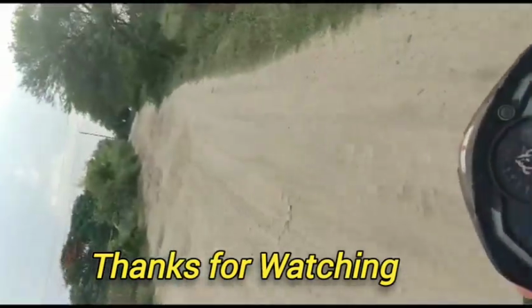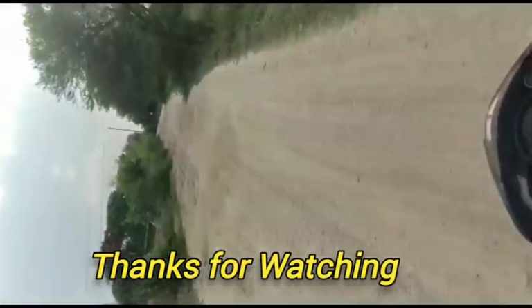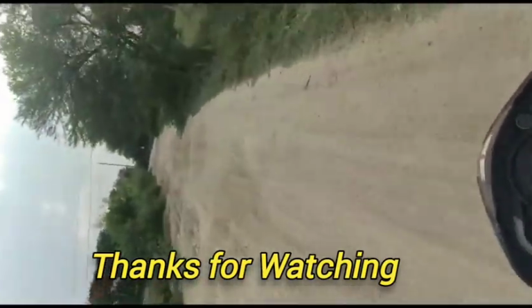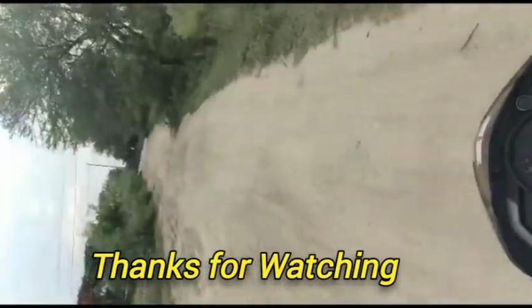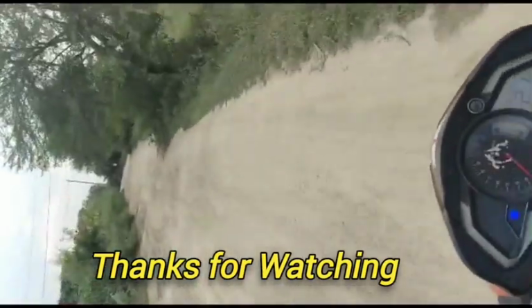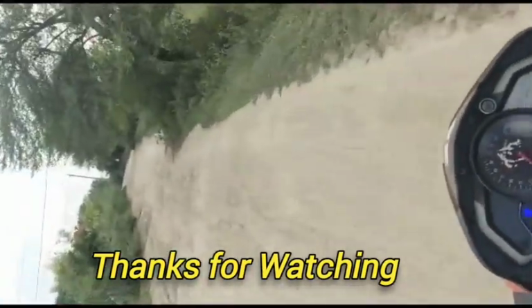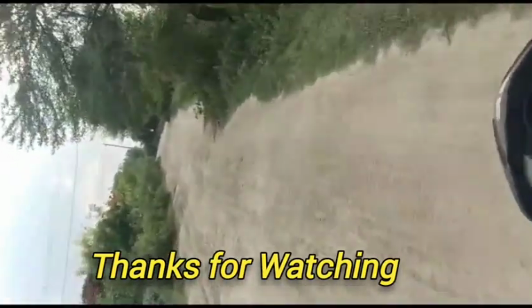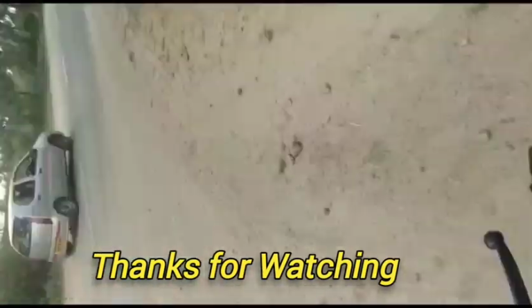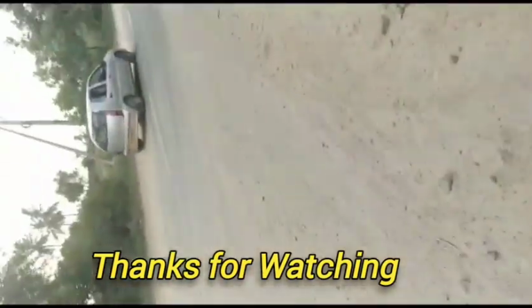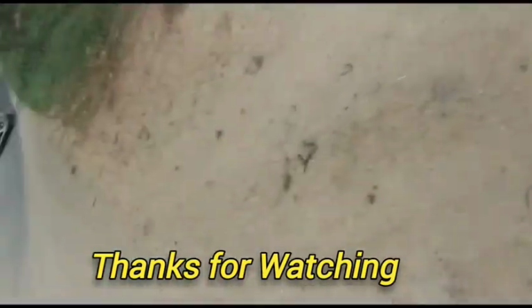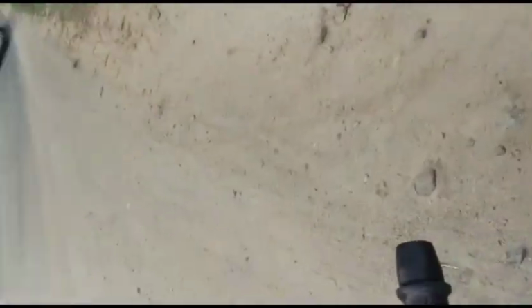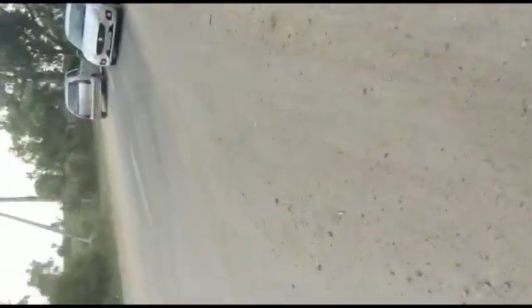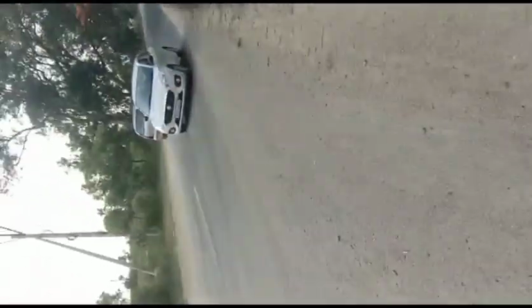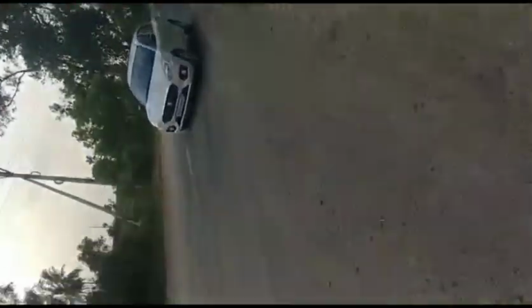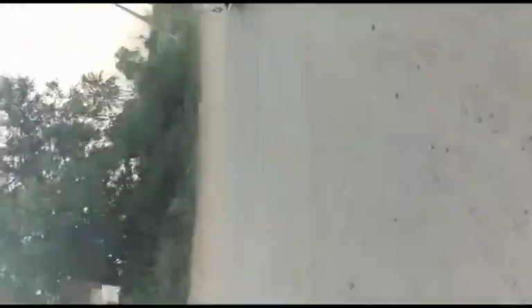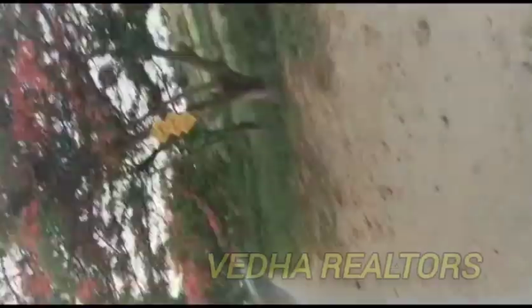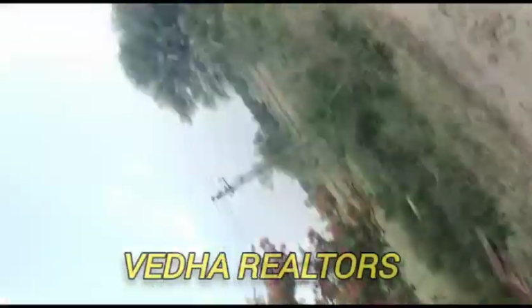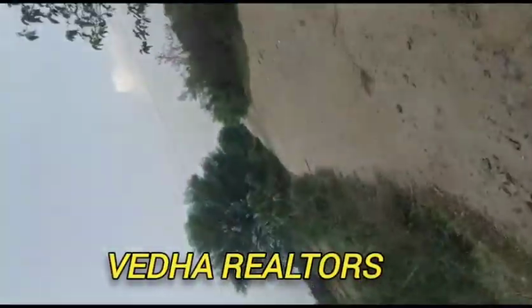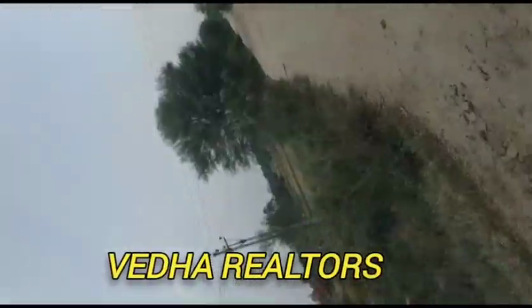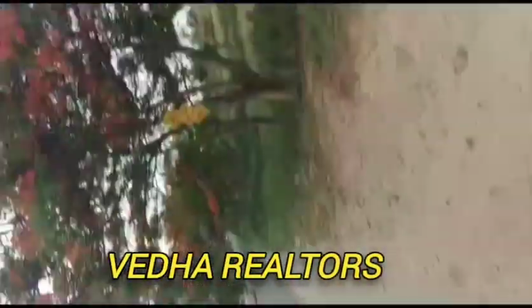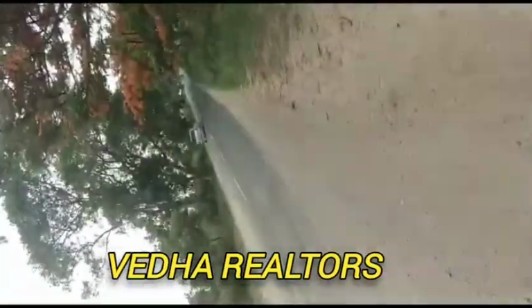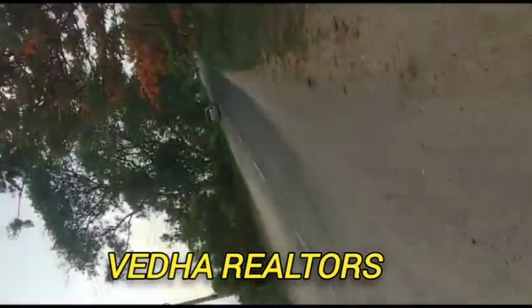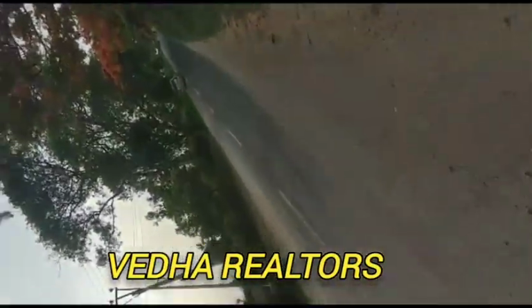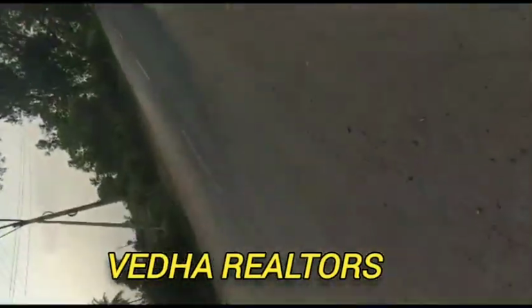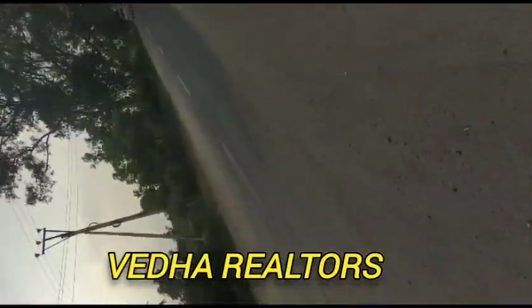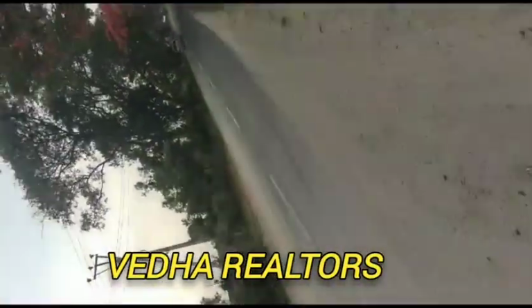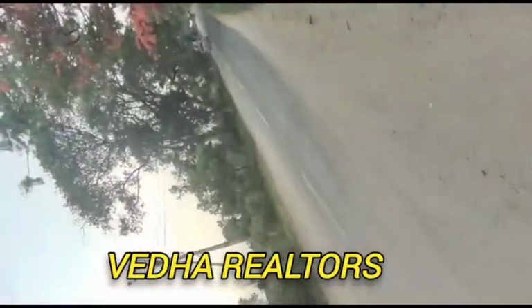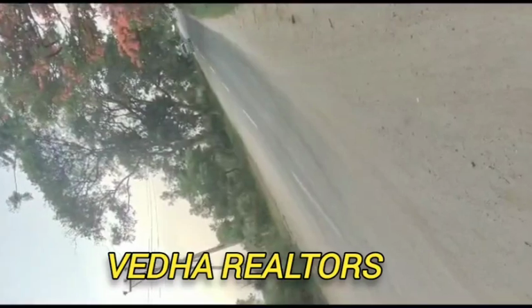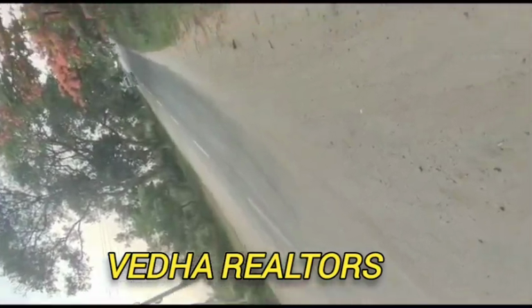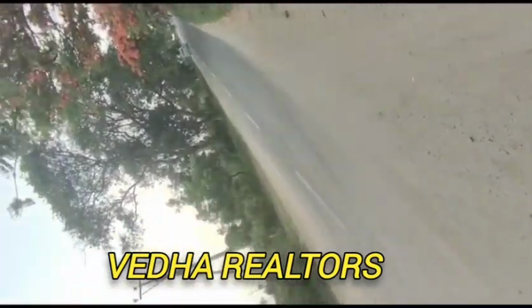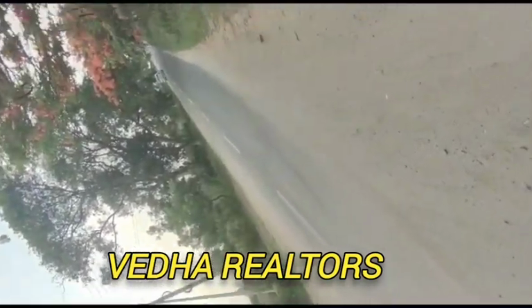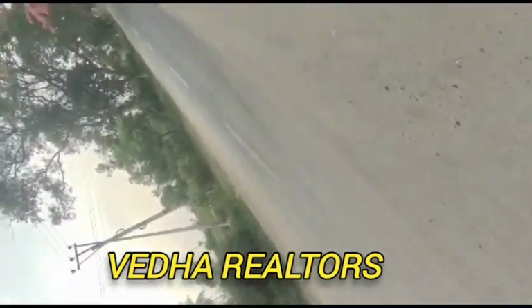We are going to go to this road and take it to the highway.